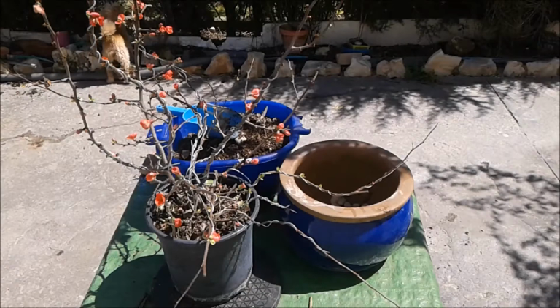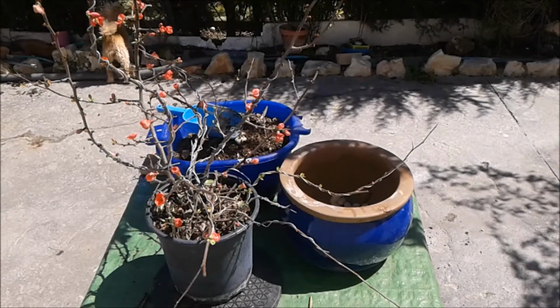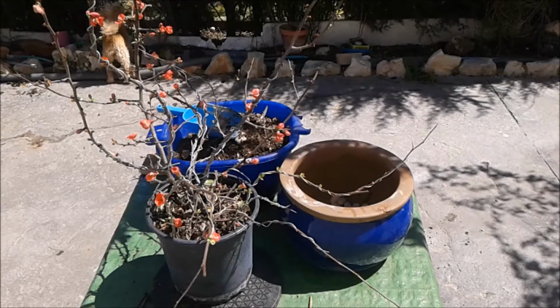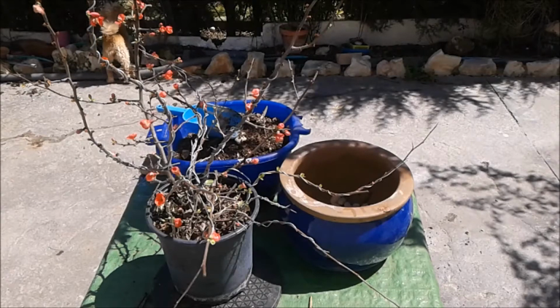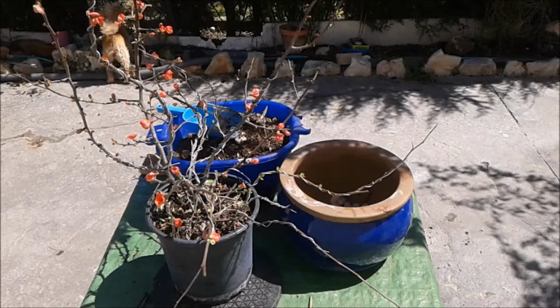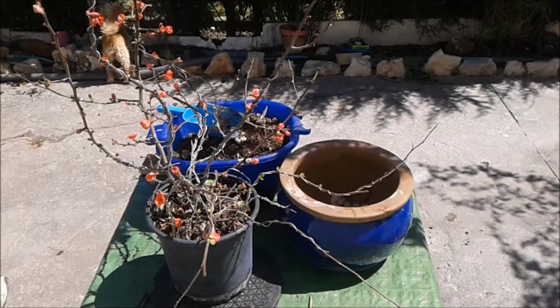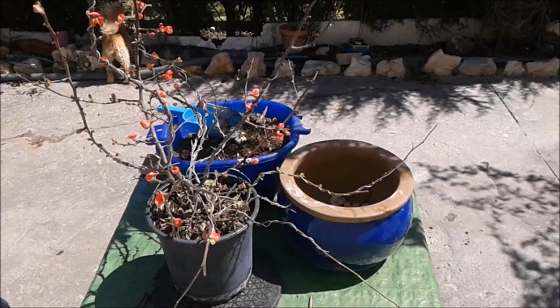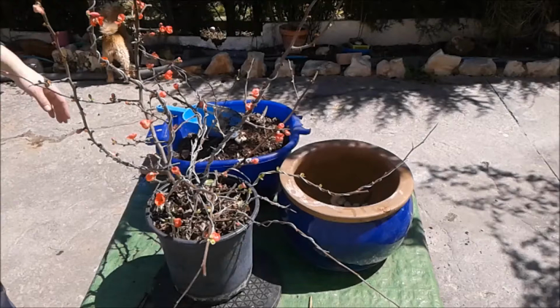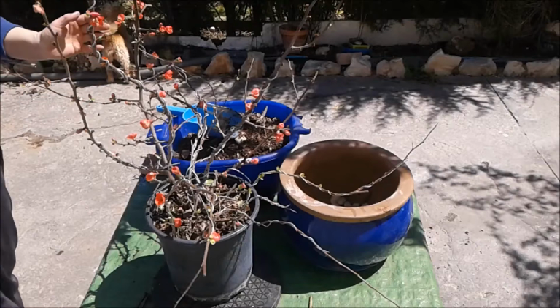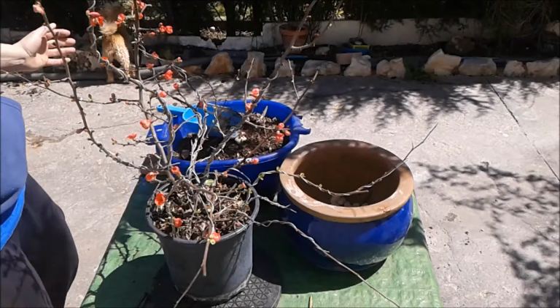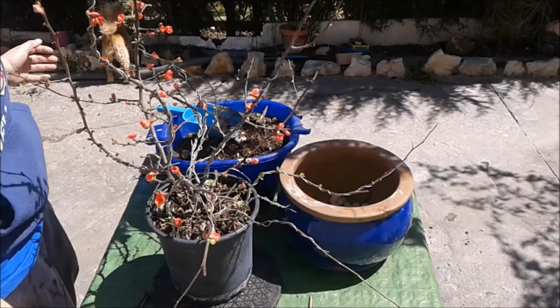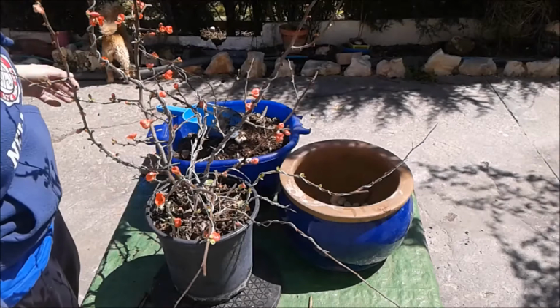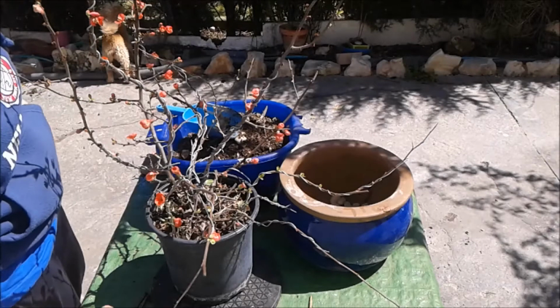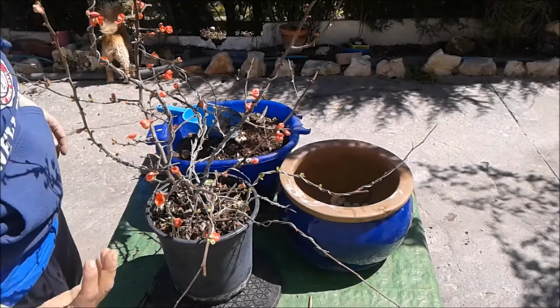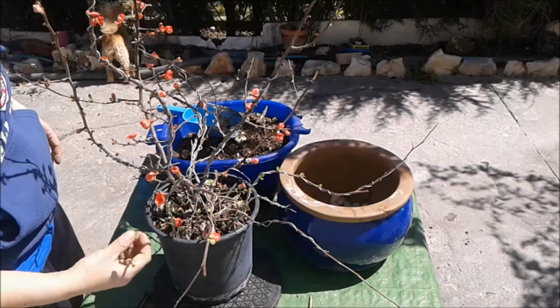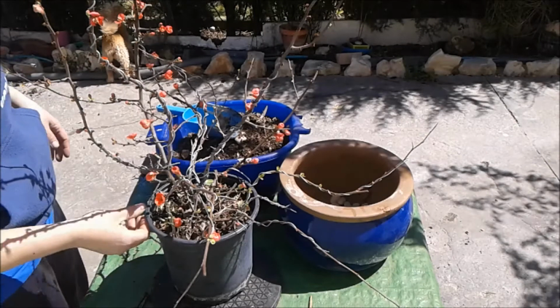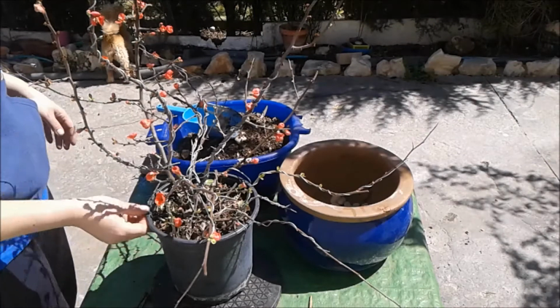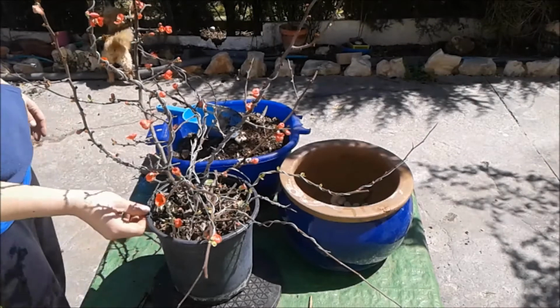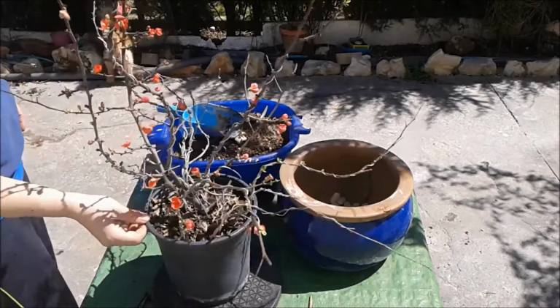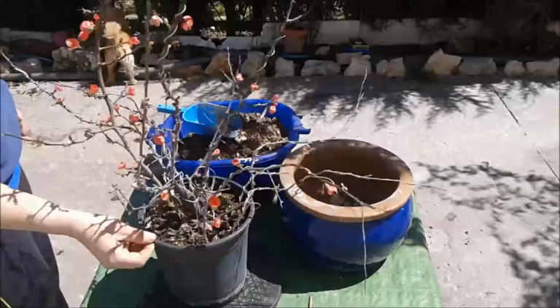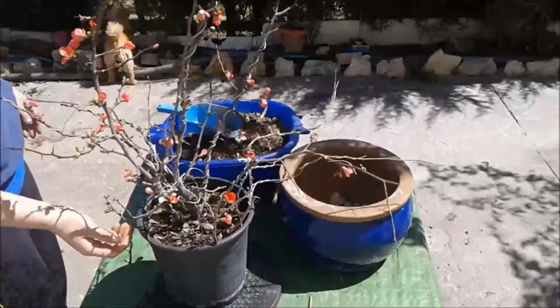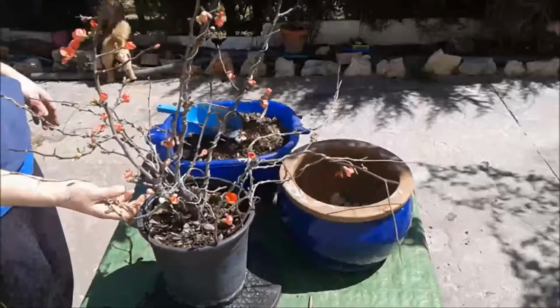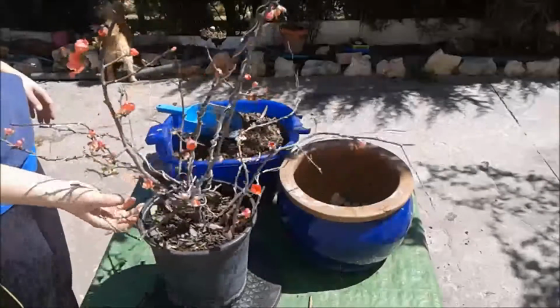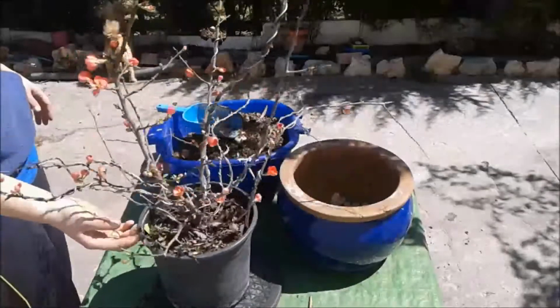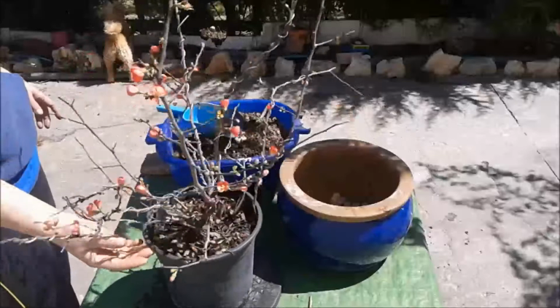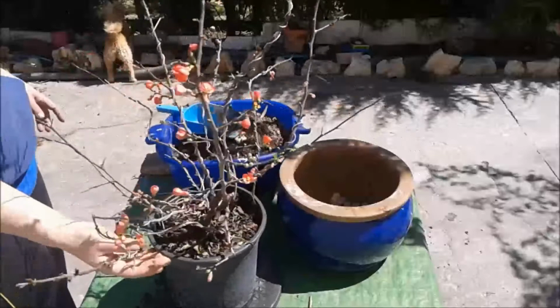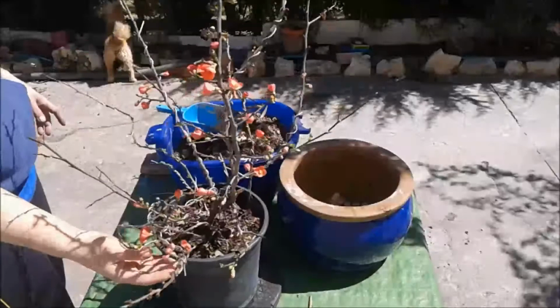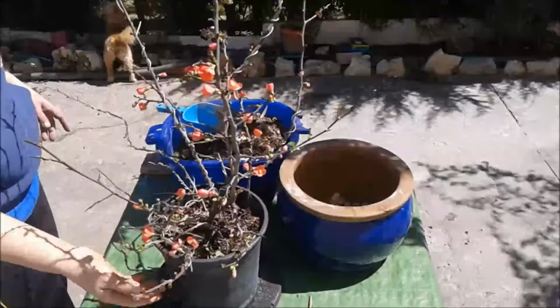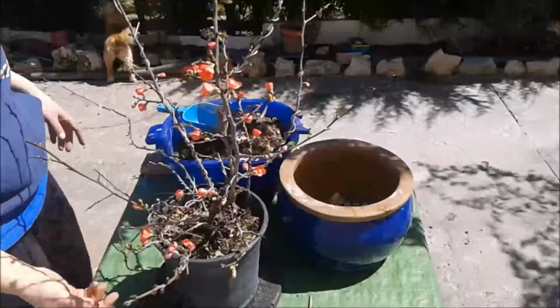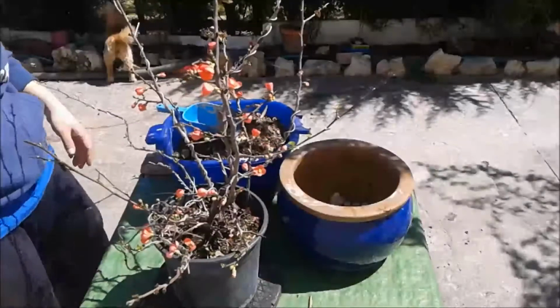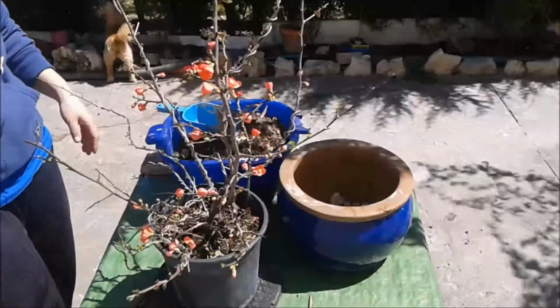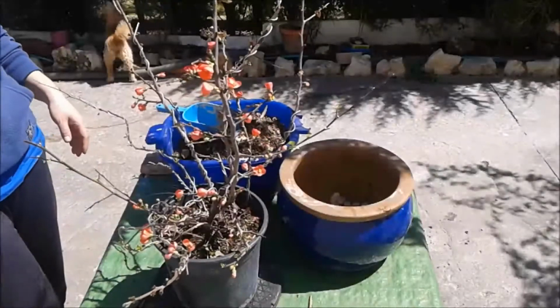Hola amigos de Haciendo Bonsais, bienvenidos a un vídeo más de nuestro canal. Hoy tenemos aquí a mi magnífico Chaenomeles, que le vamos a hacer un trasplante.